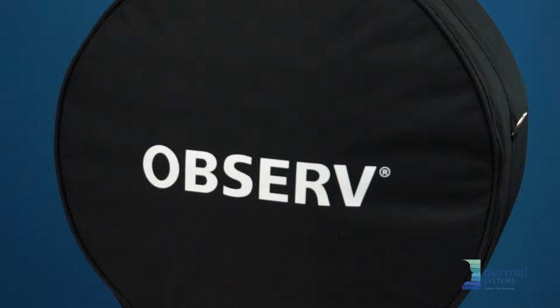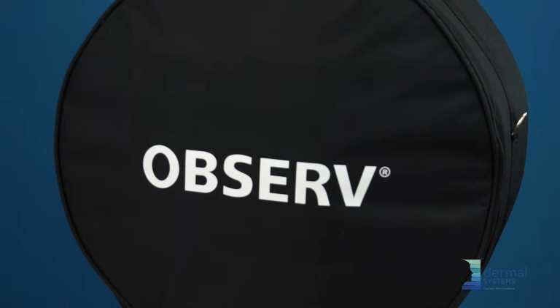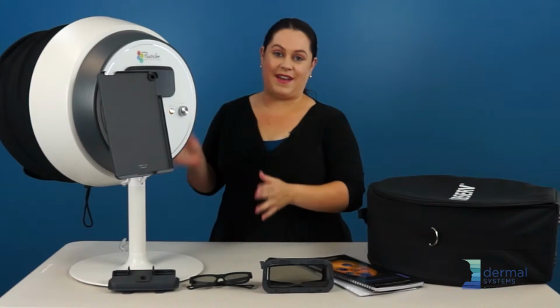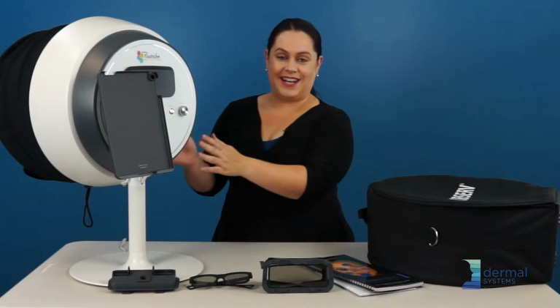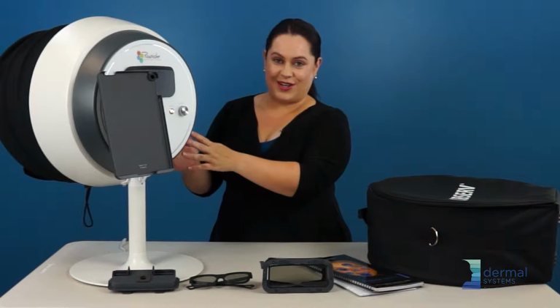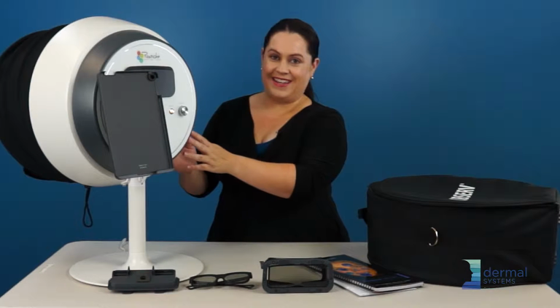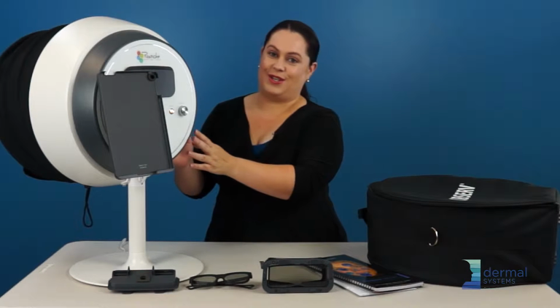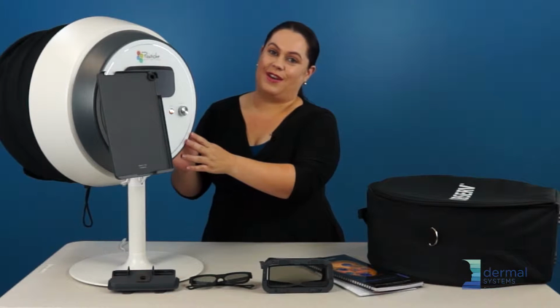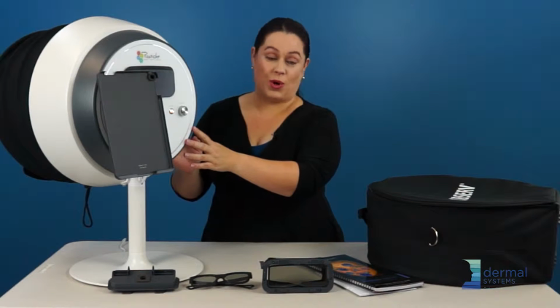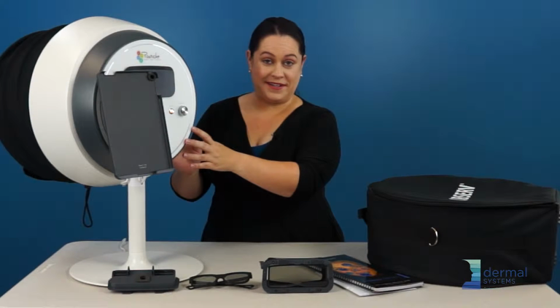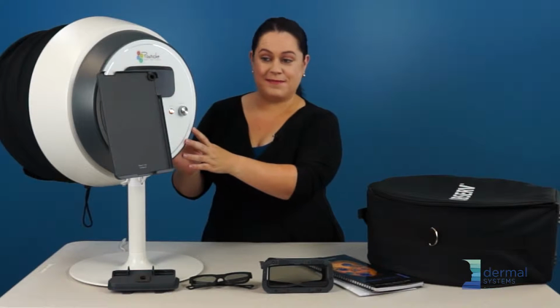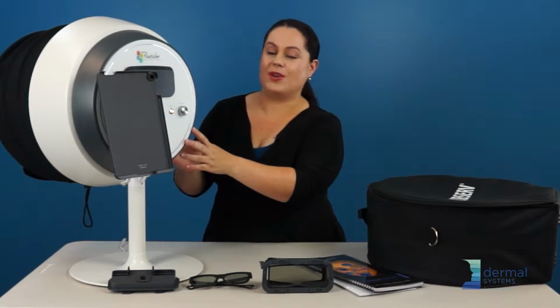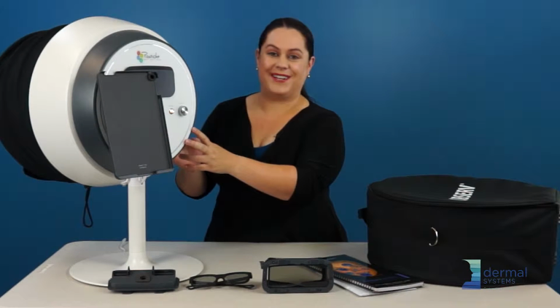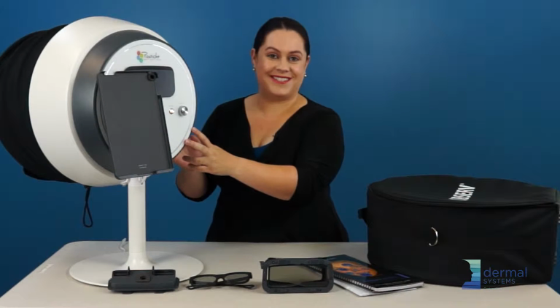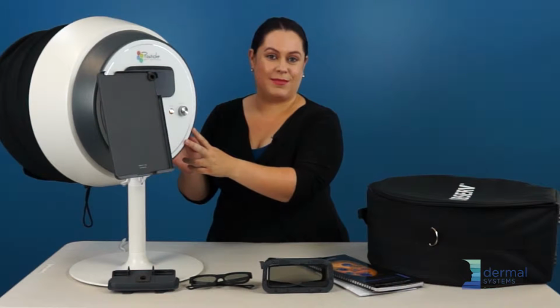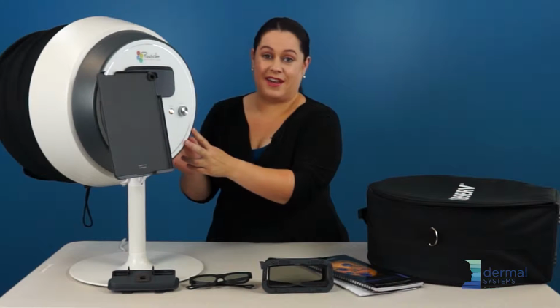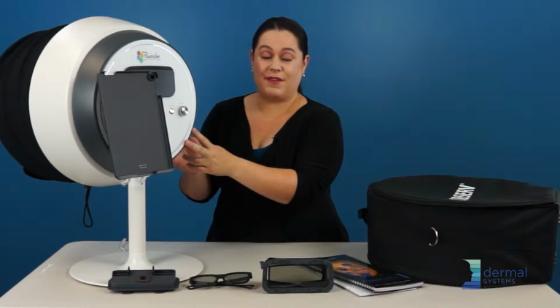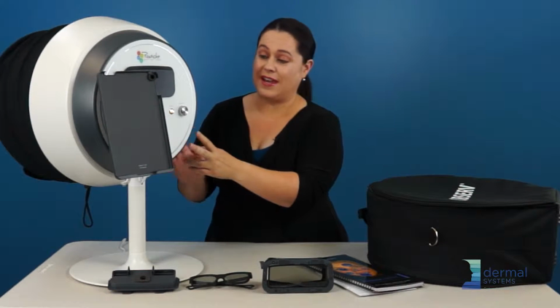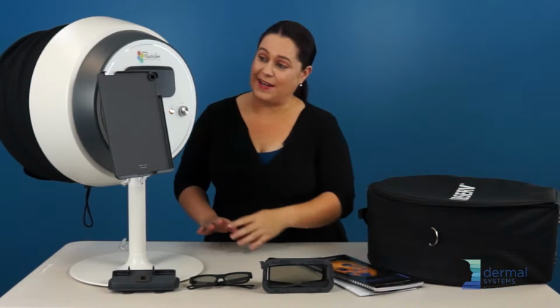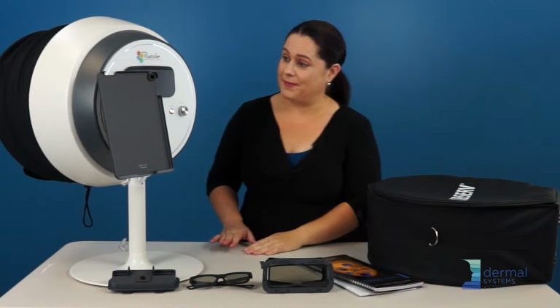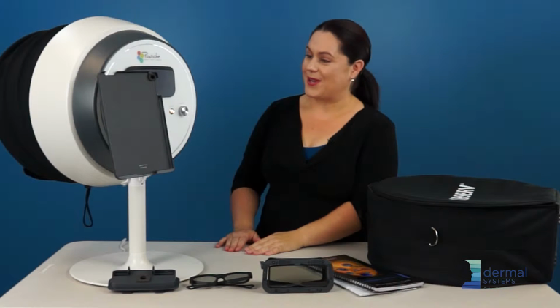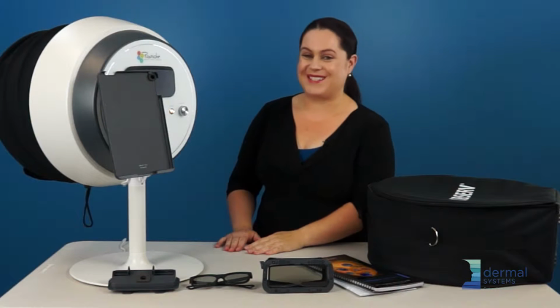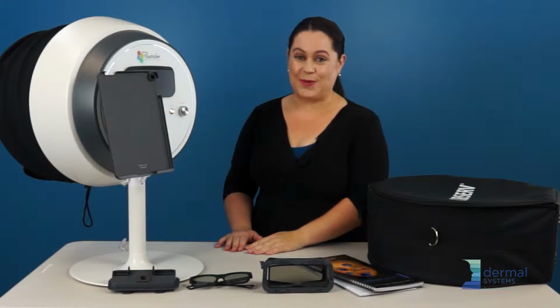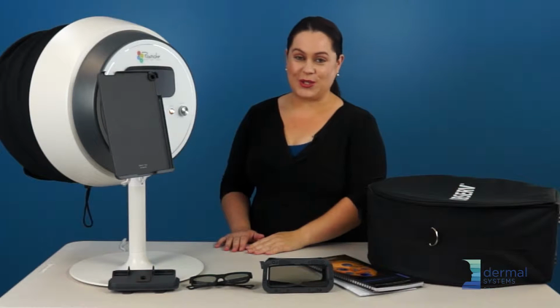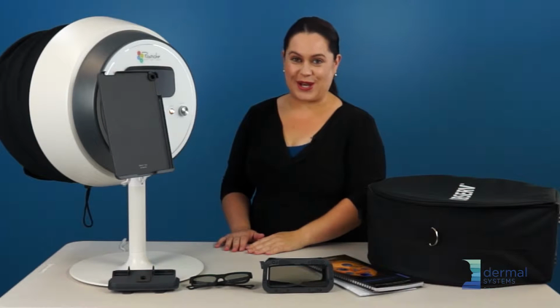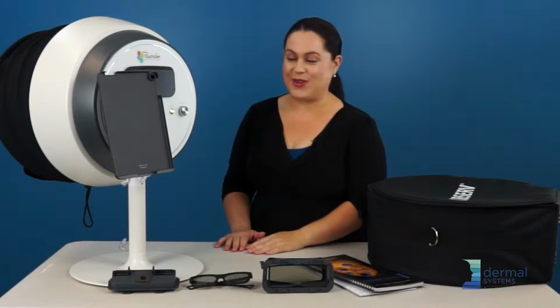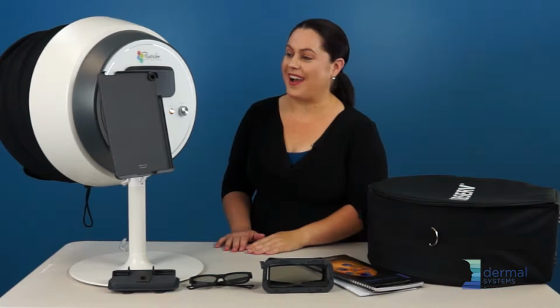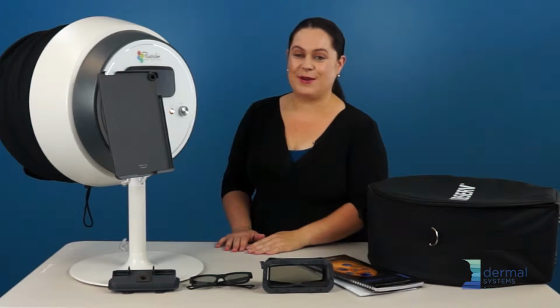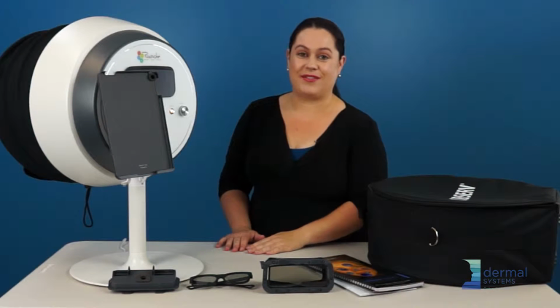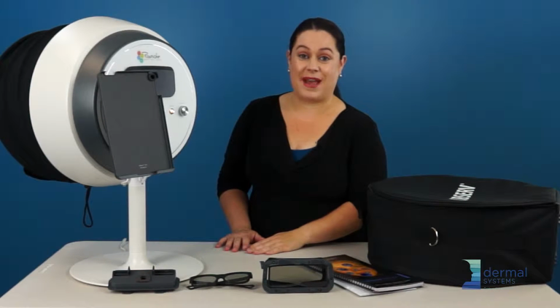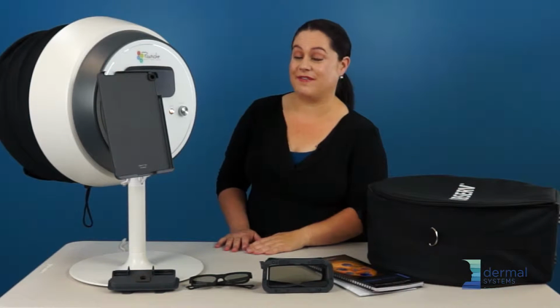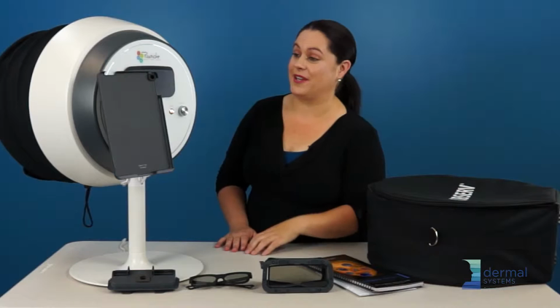Once you have analyzed your client or clients, you are ready to disassemble it if you need to take it anywhere. You're just going to rewind and put everything back where you found it.